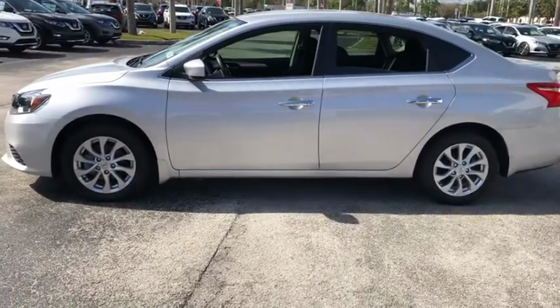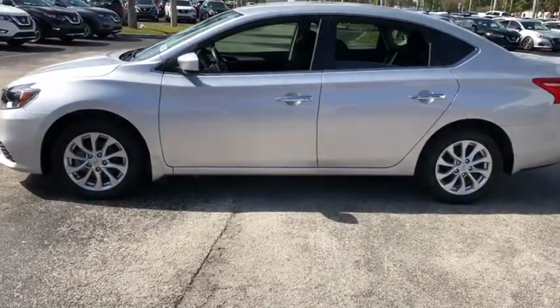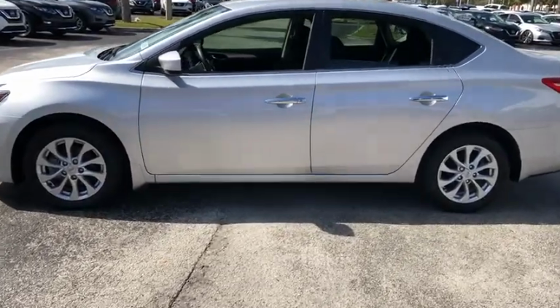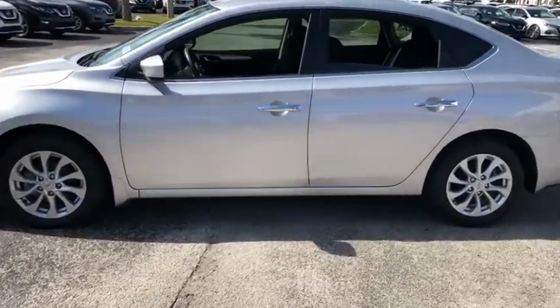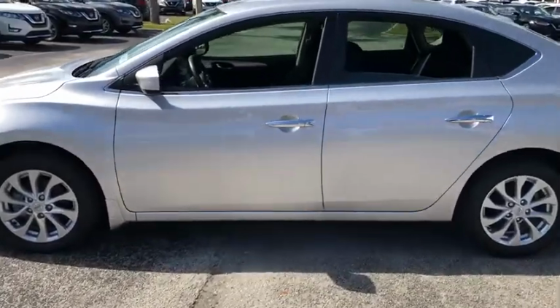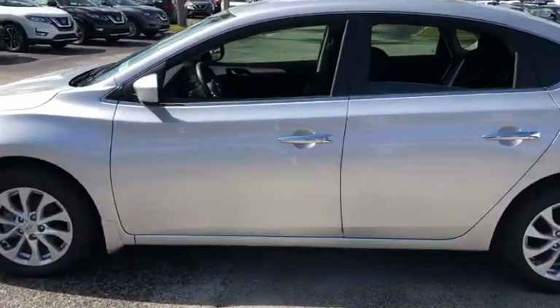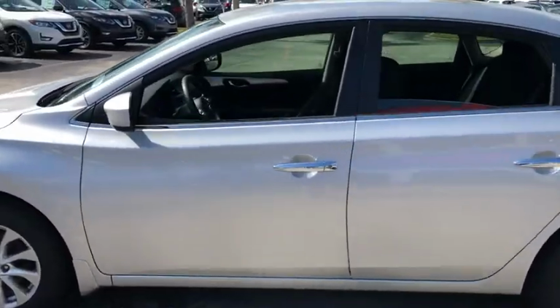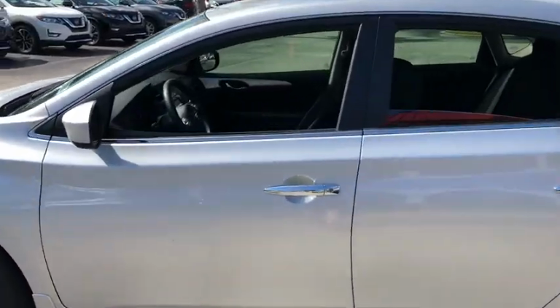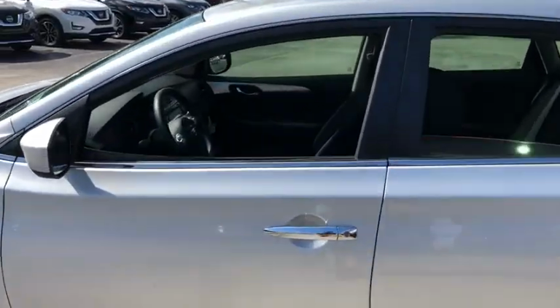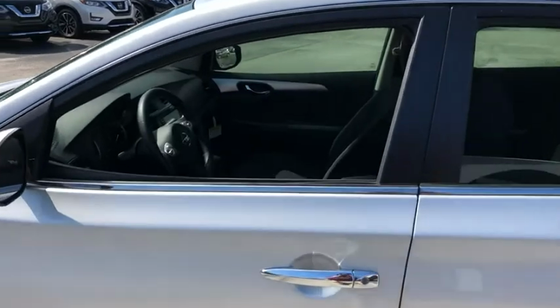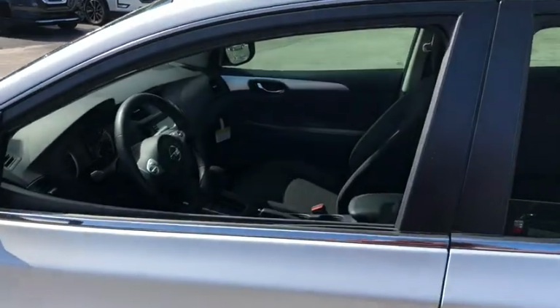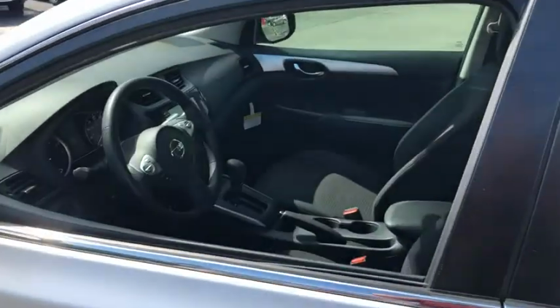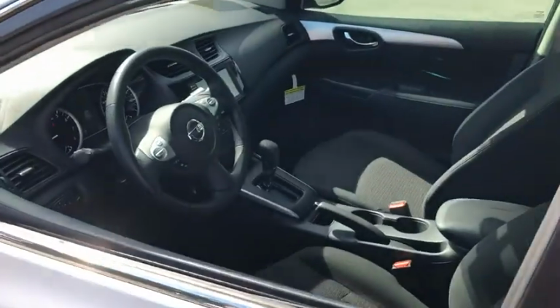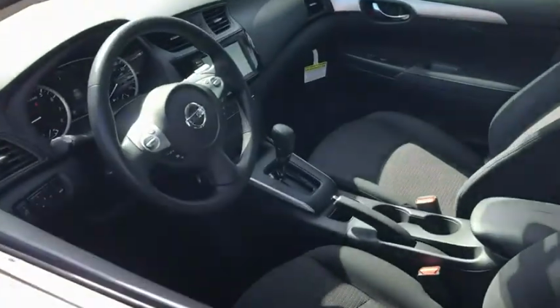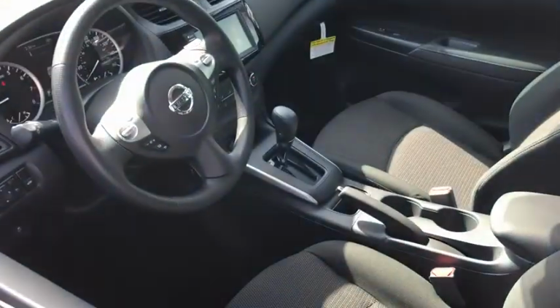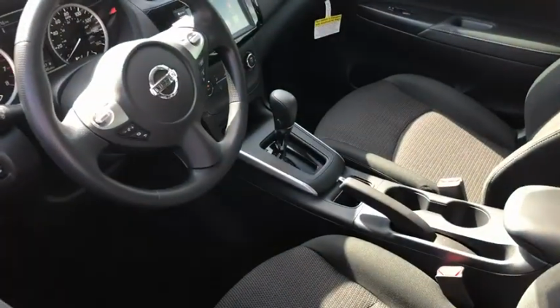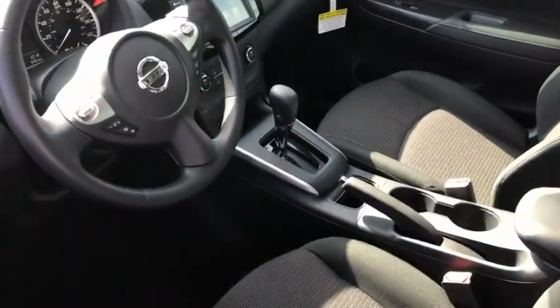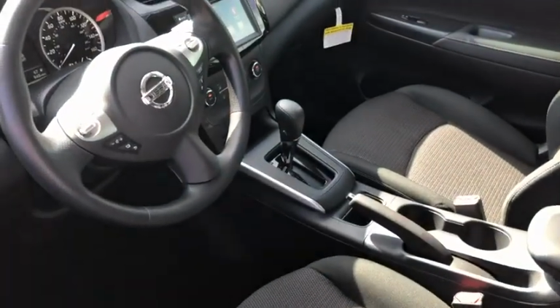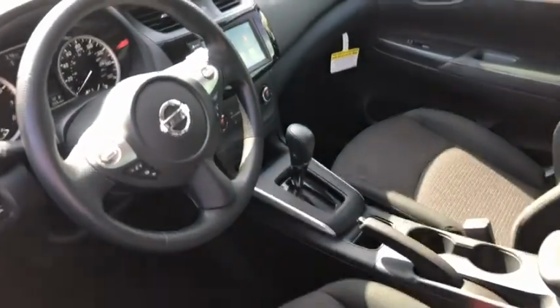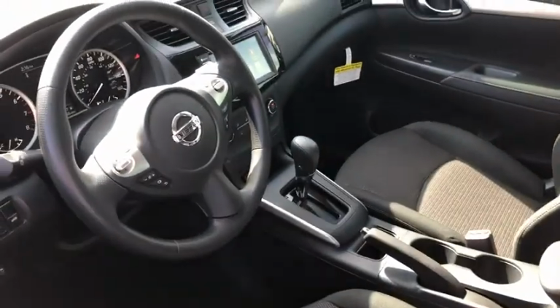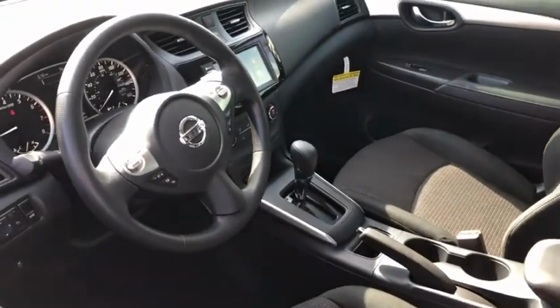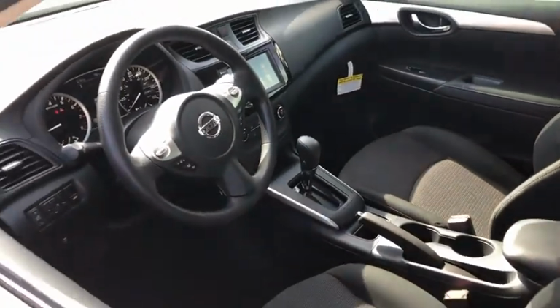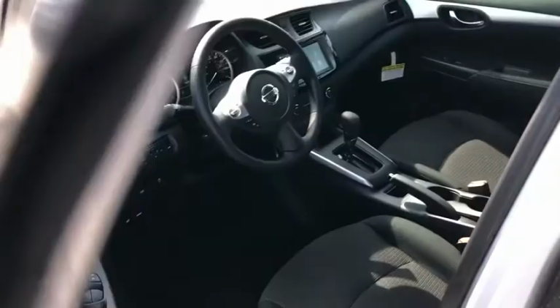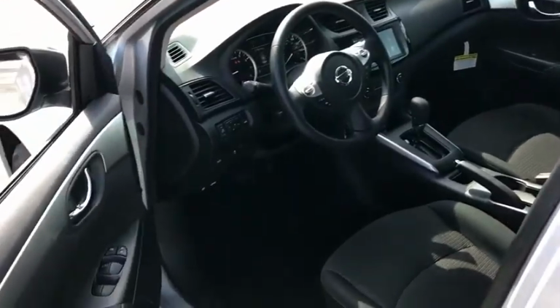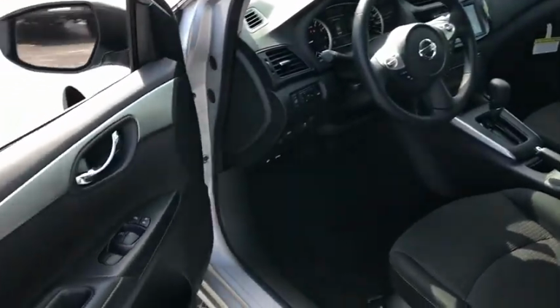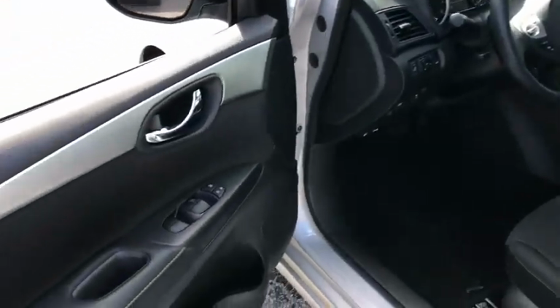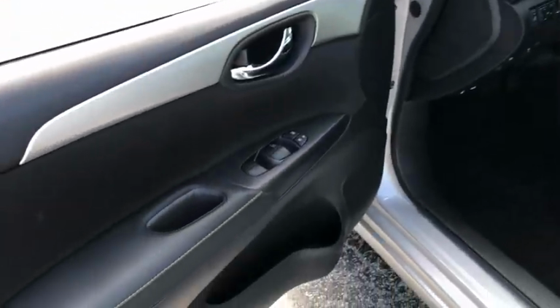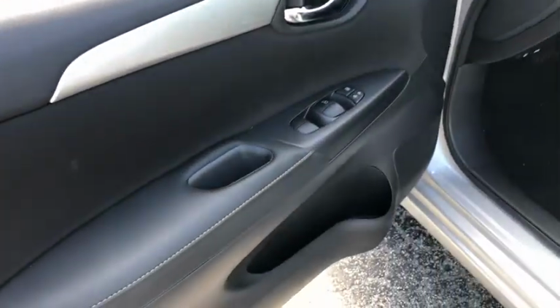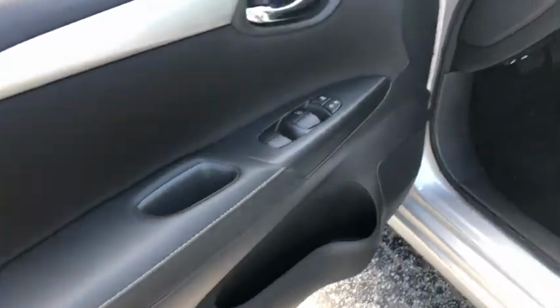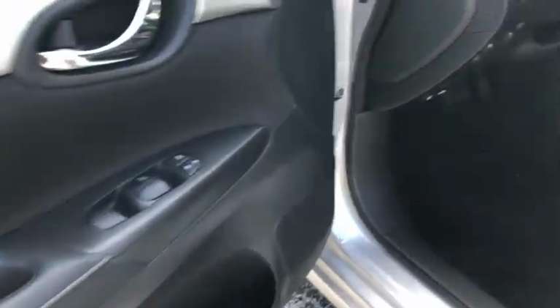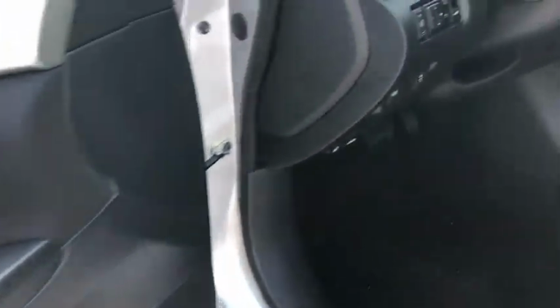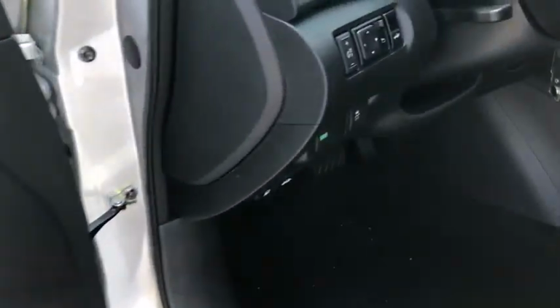Backup camera, anti-lock braking system, traction control, stability control, steering wheel audio controls, keyless entry, Bluetooth, power steering, adjustable steering wheel, cruise control.